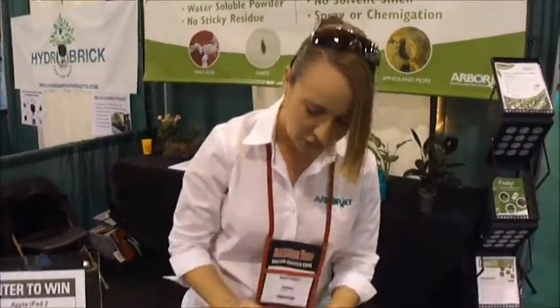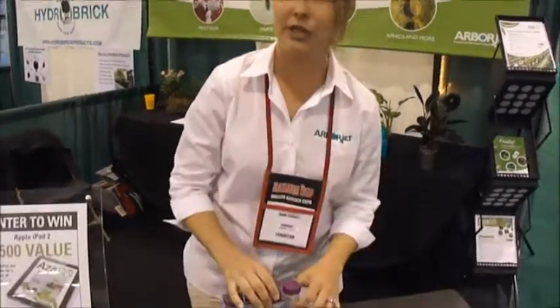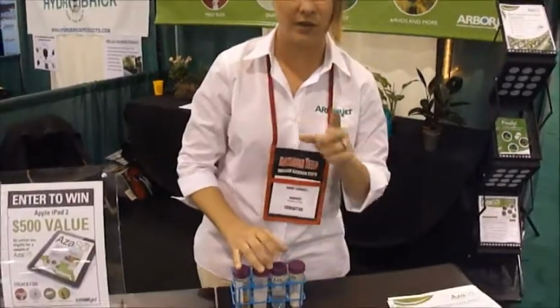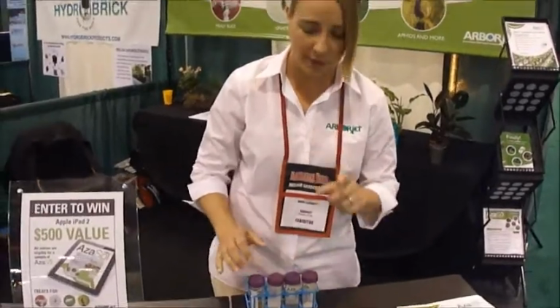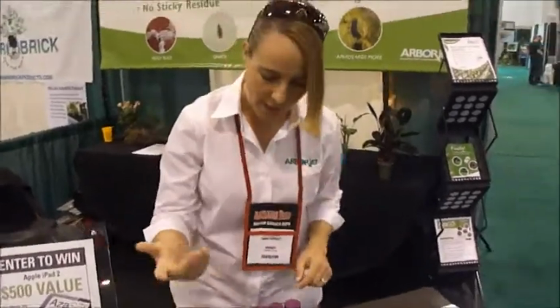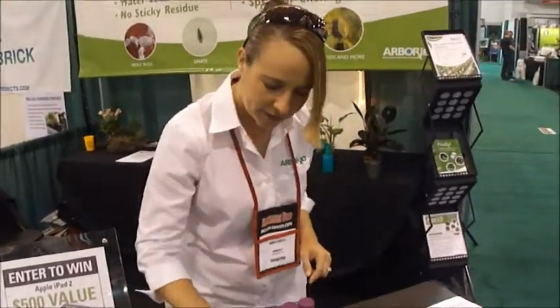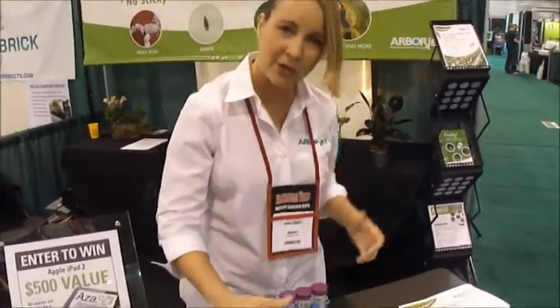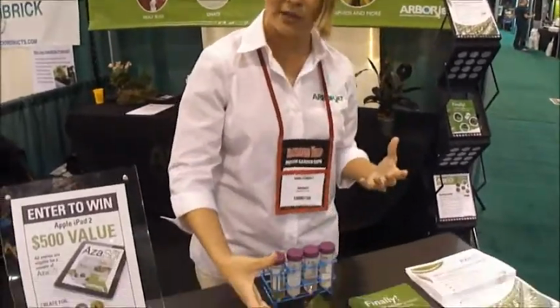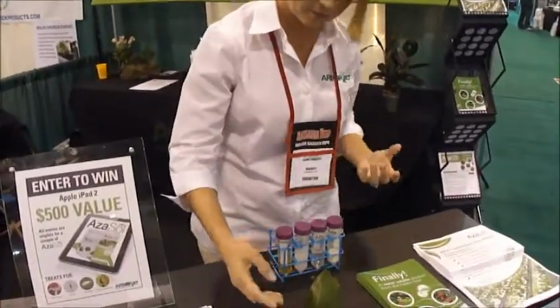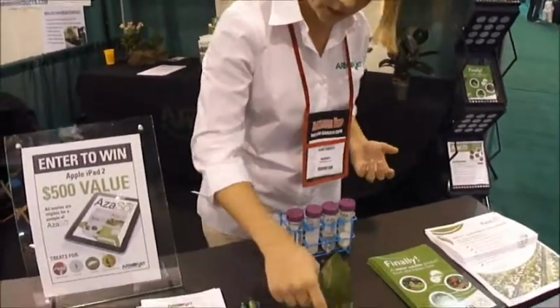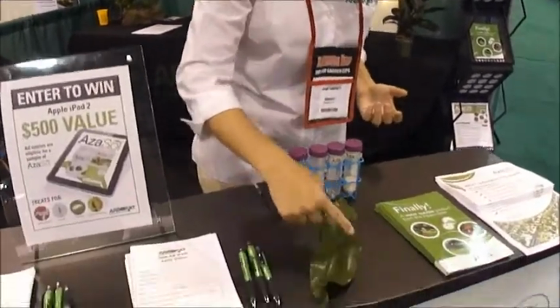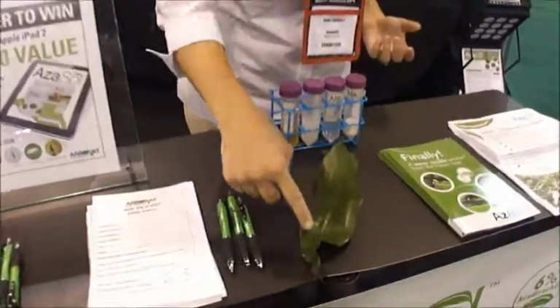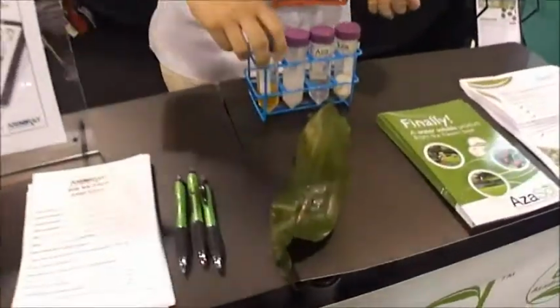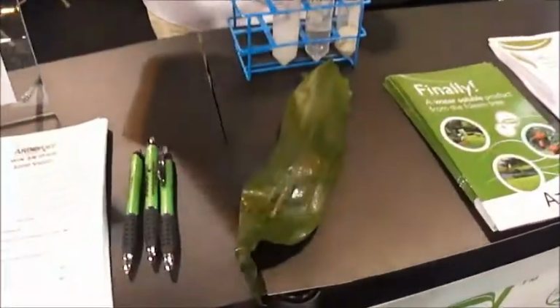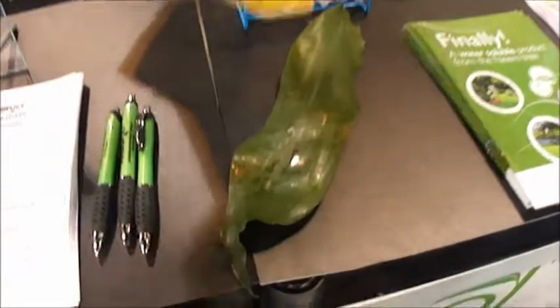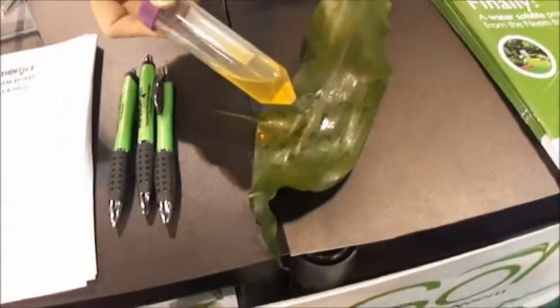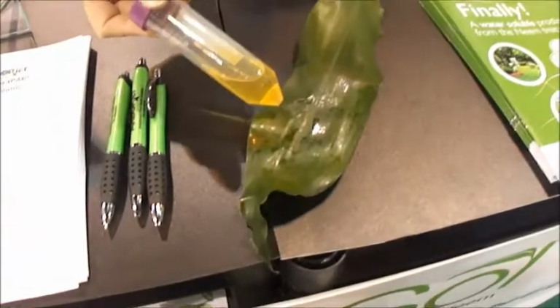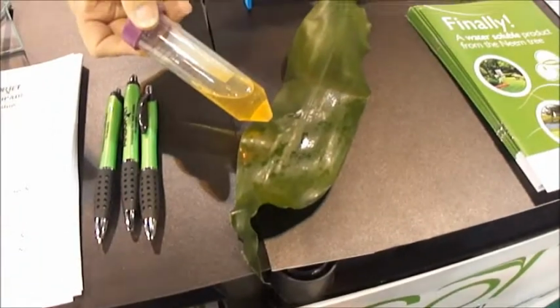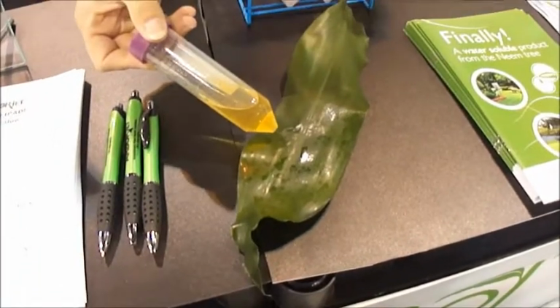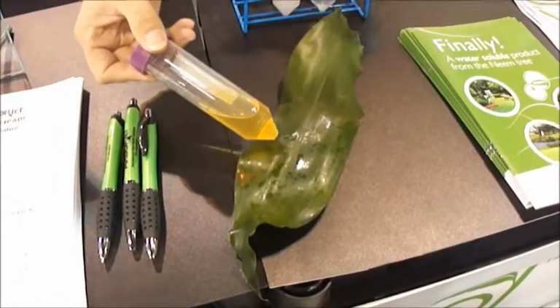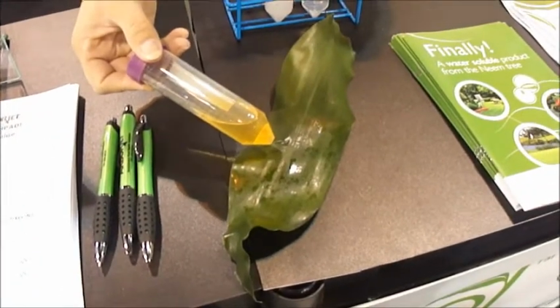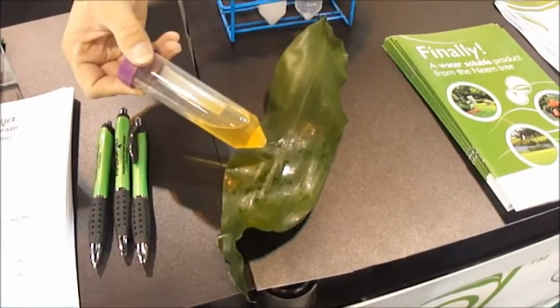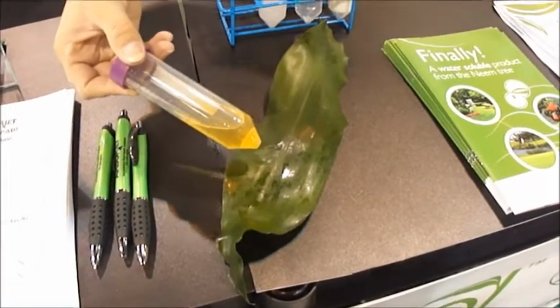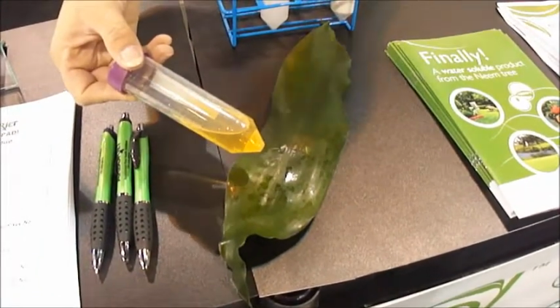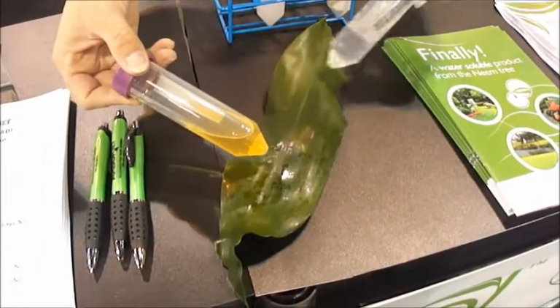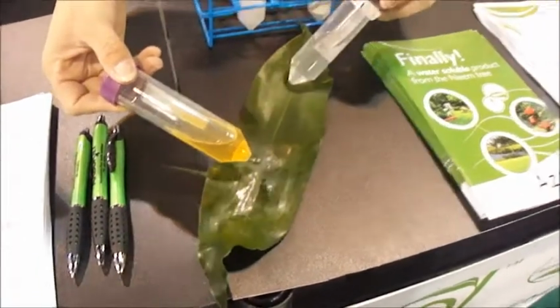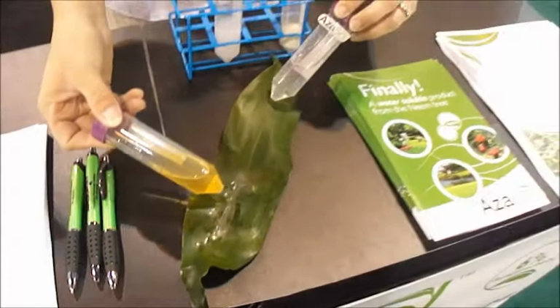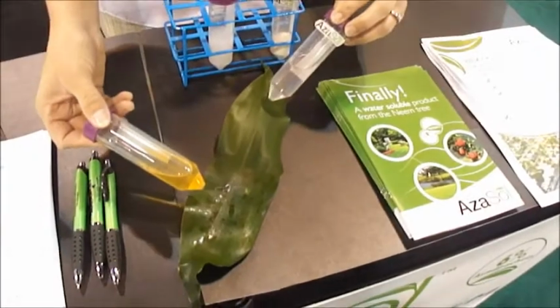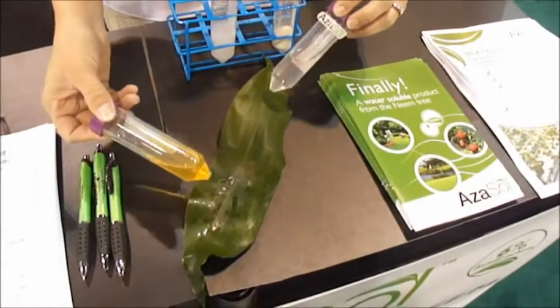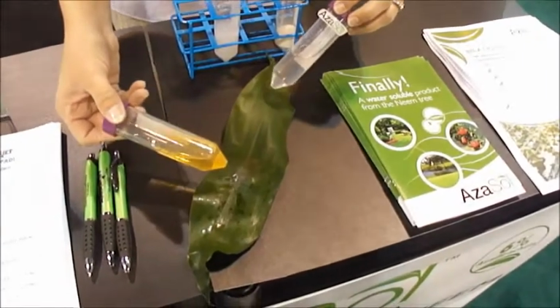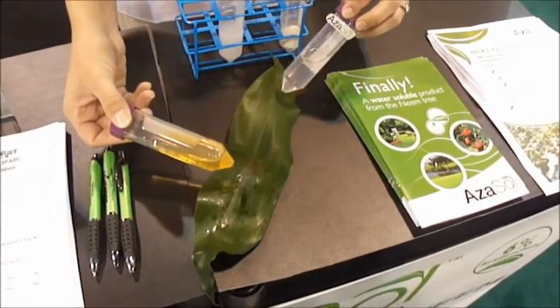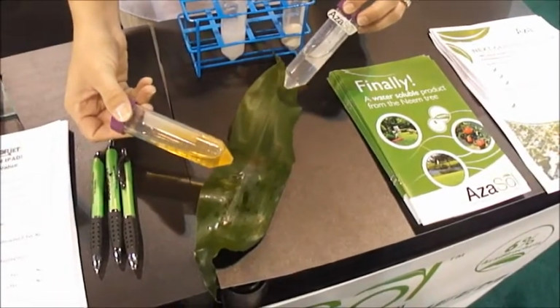It's also really good for mixing with other chemicals. But you can see on our demo here — this is the side that was sprayed with the oil, and this is the side that was sprayed with Azisol. You can't even hardly tell it's been sprayed.